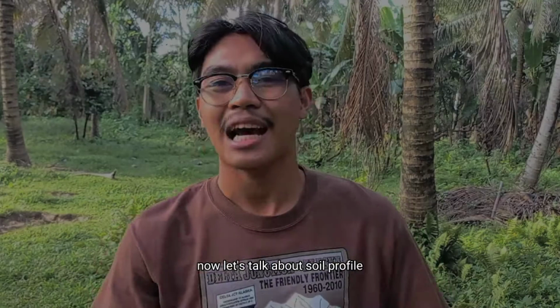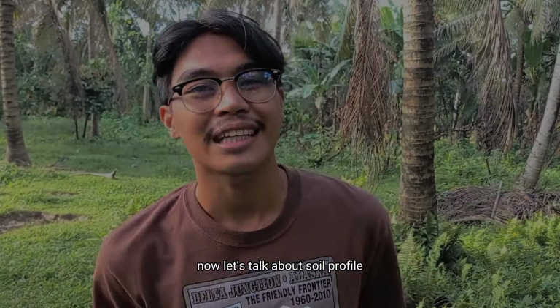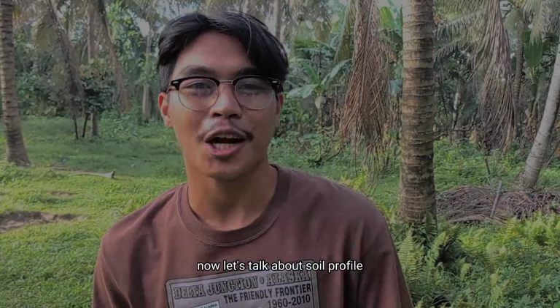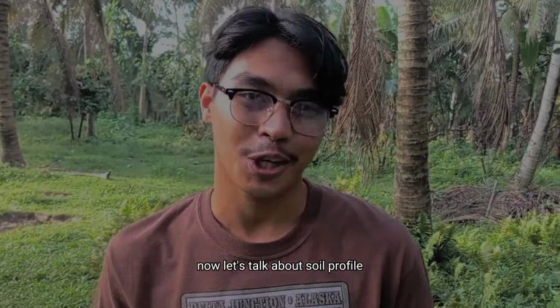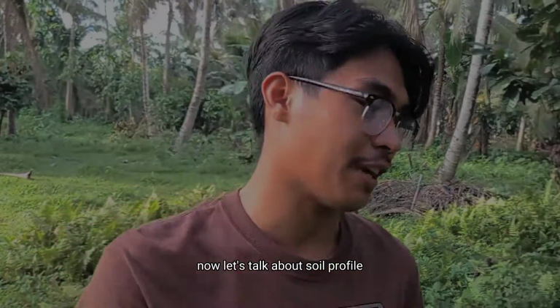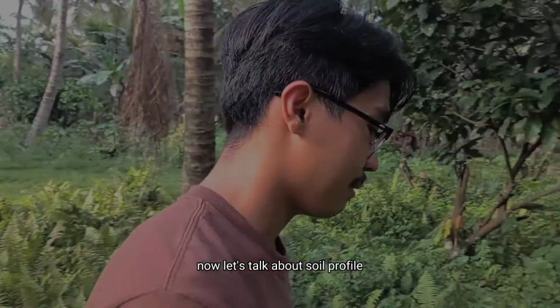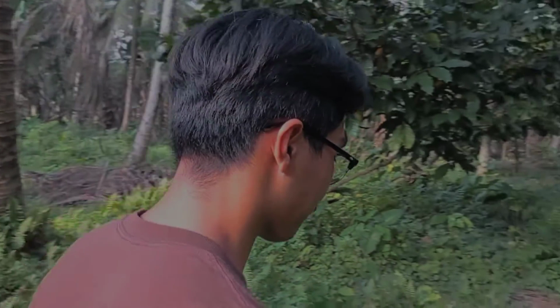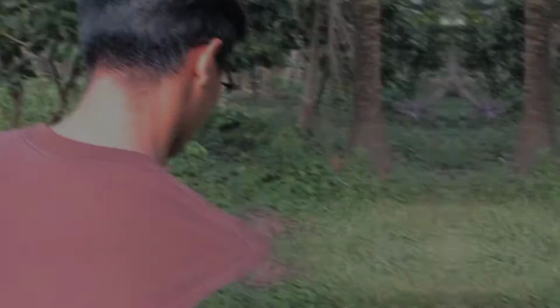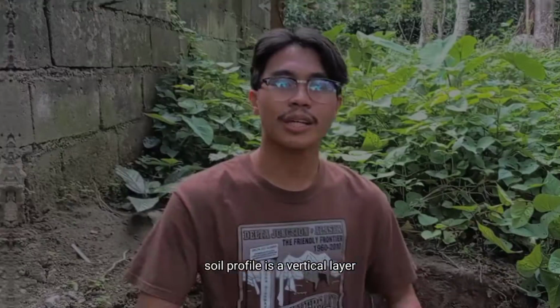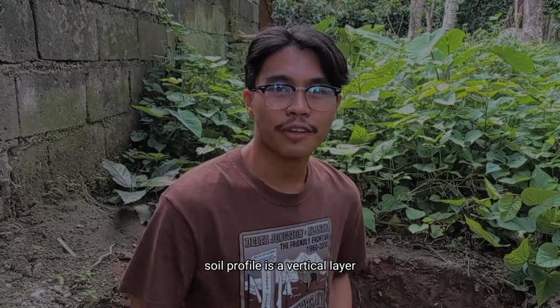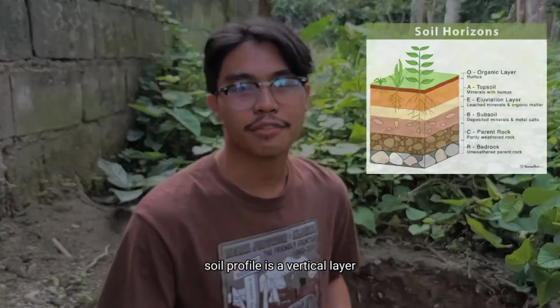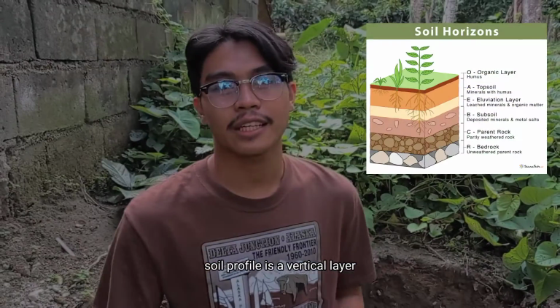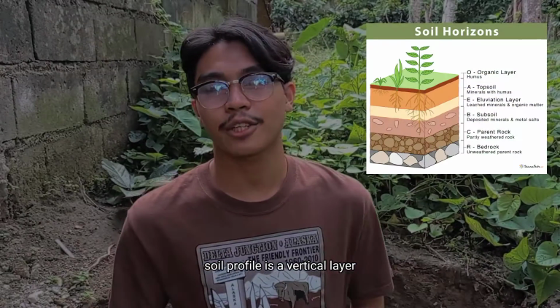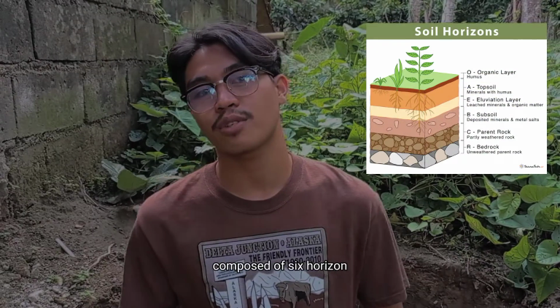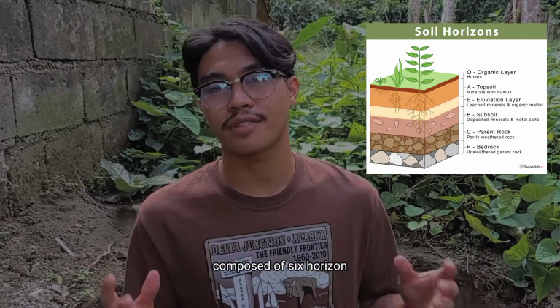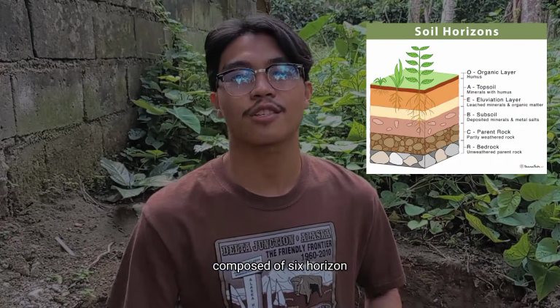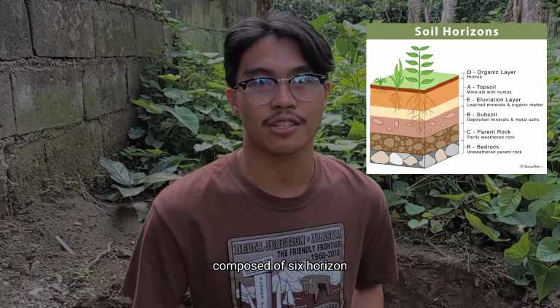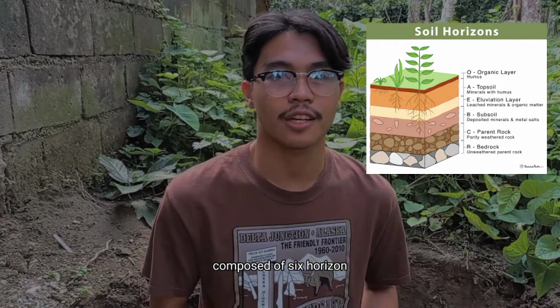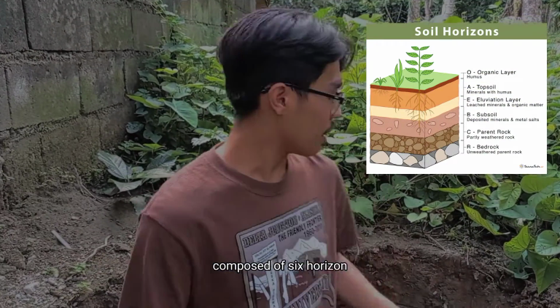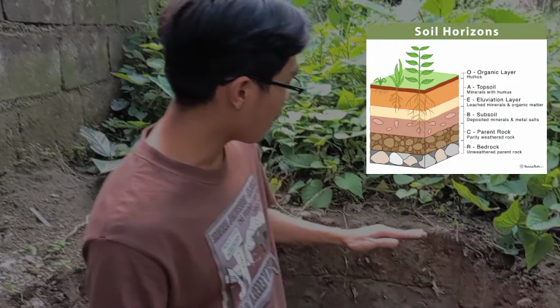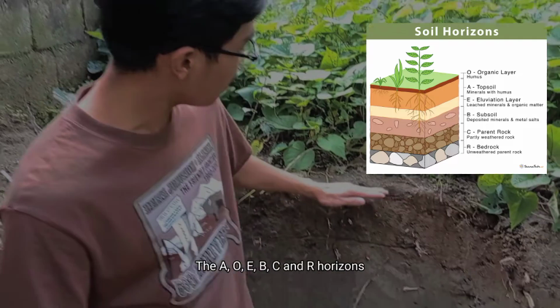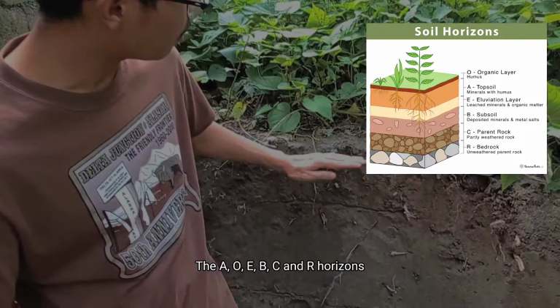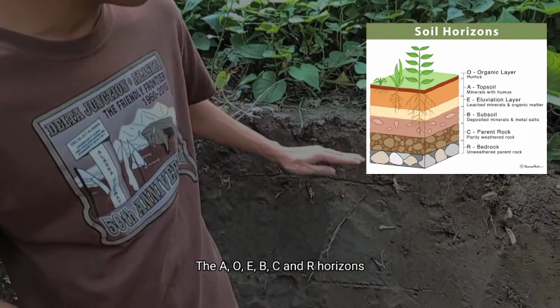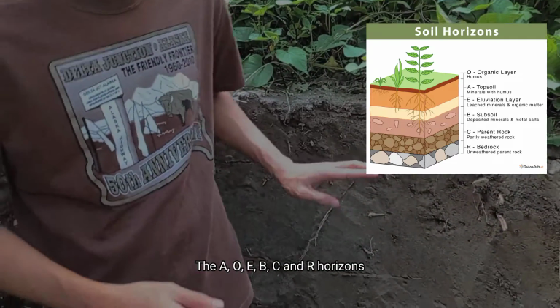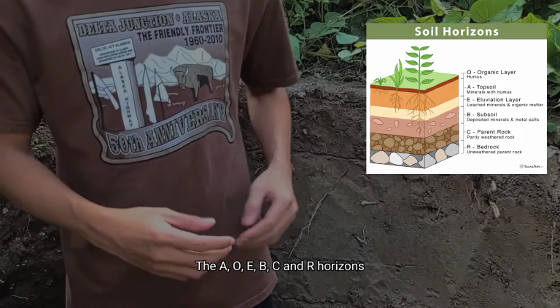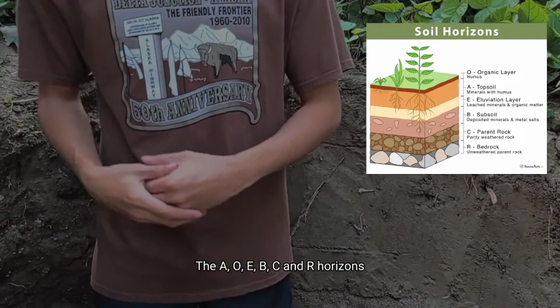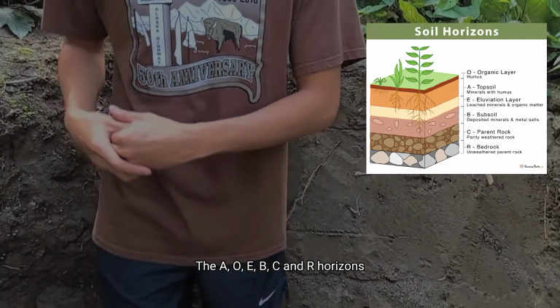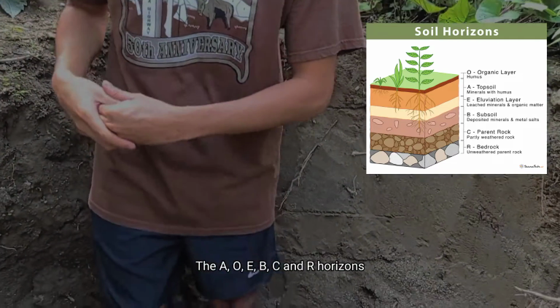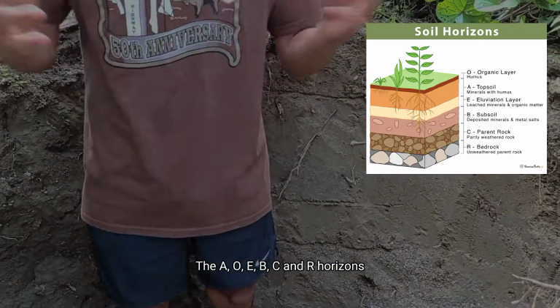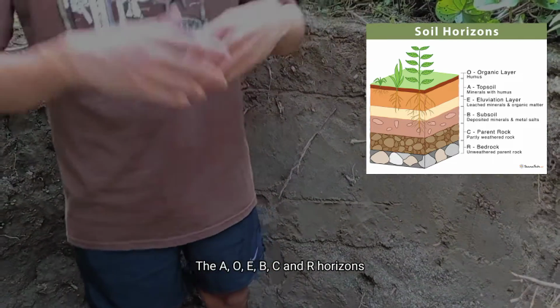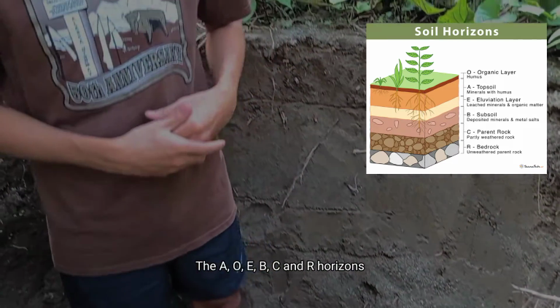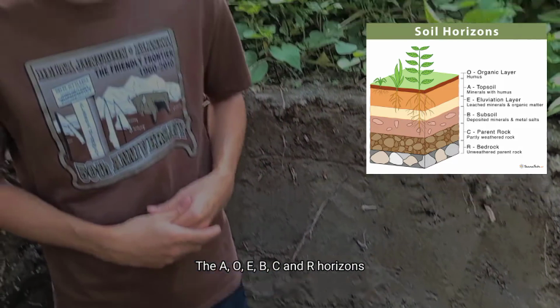Now, let's talk about soil profile. Soil profile is a vertical layer composed of 6 horizons: the A, O, E, B, C, and R horizons.